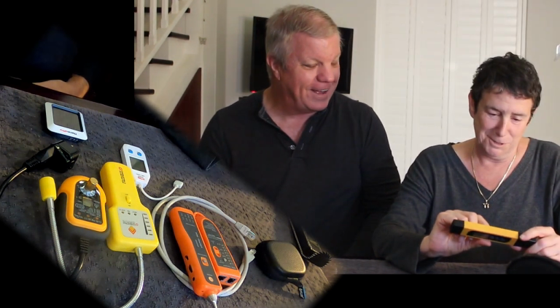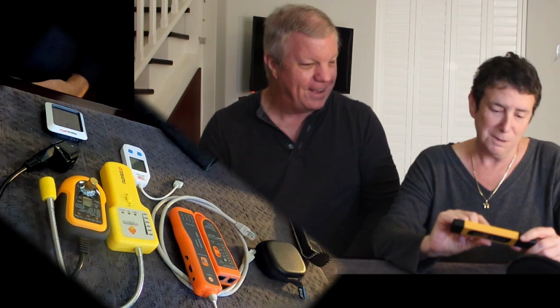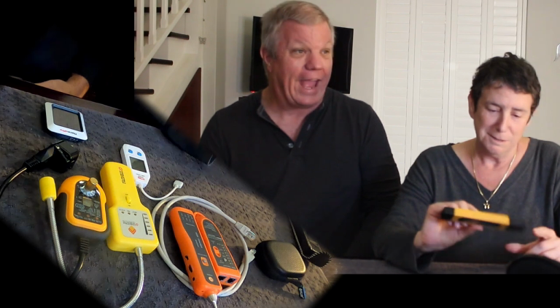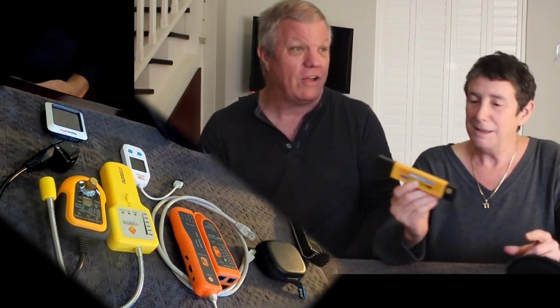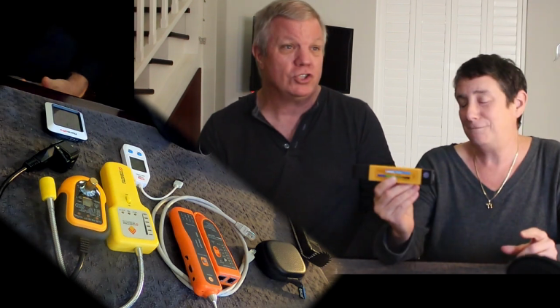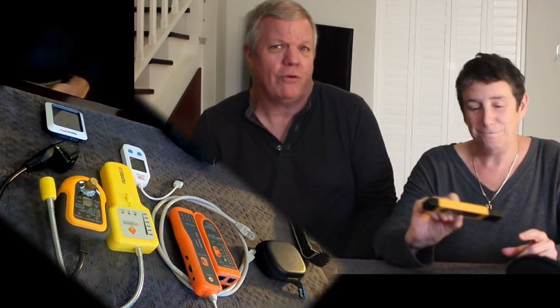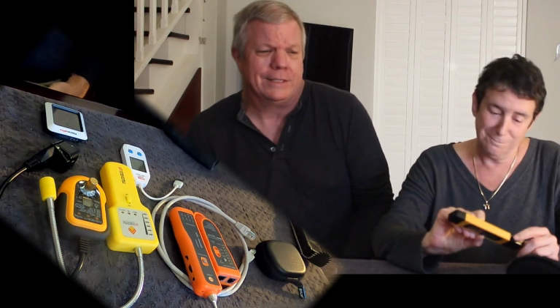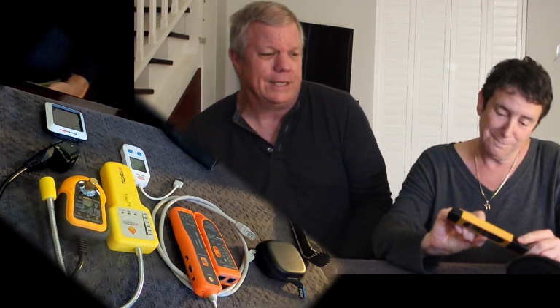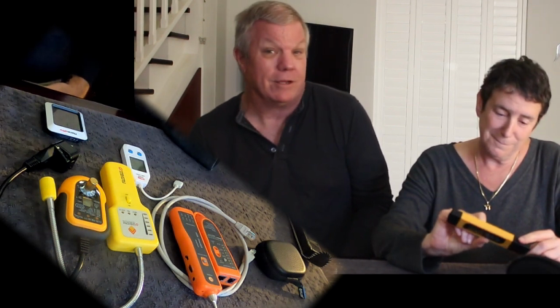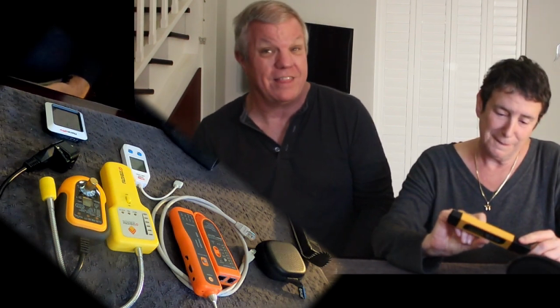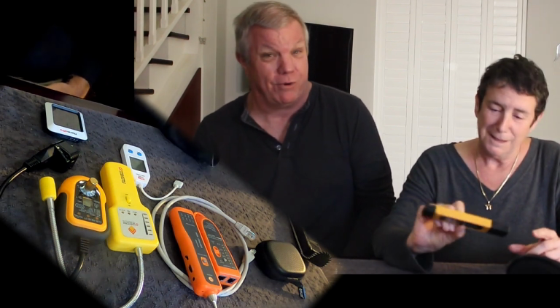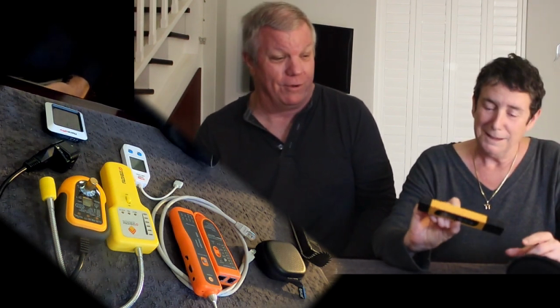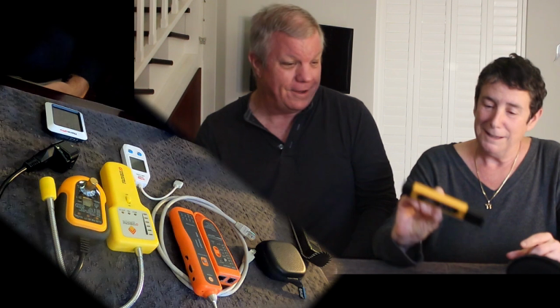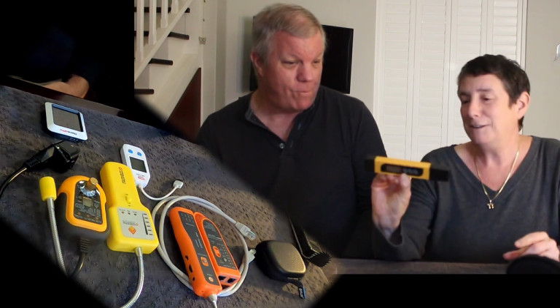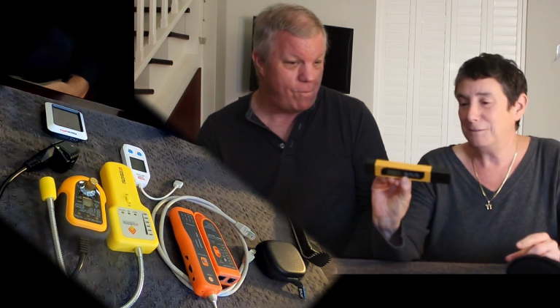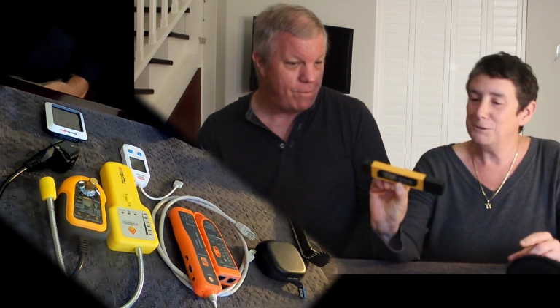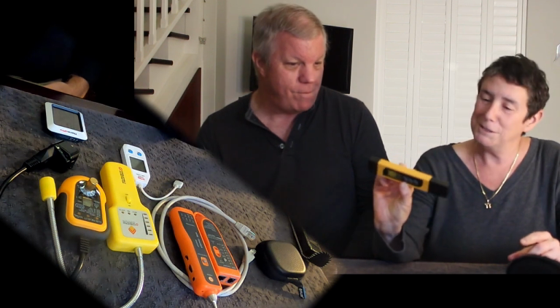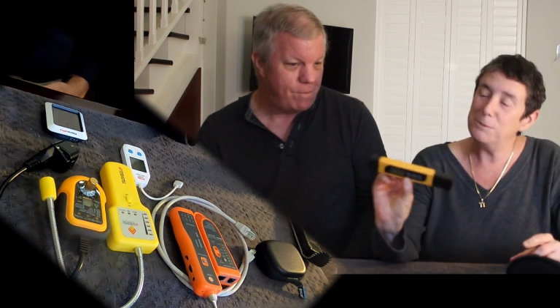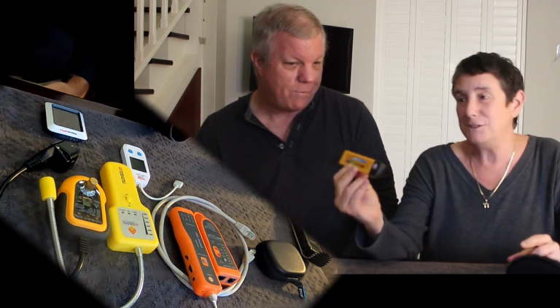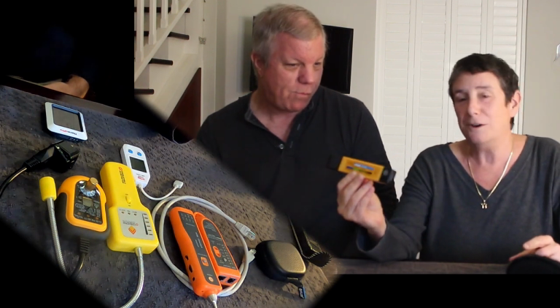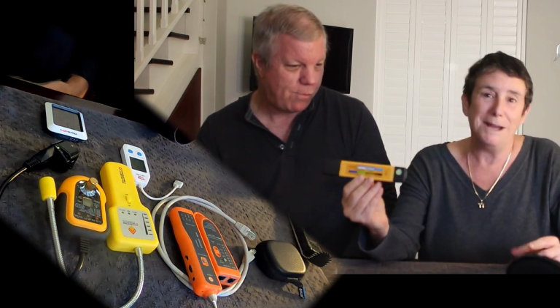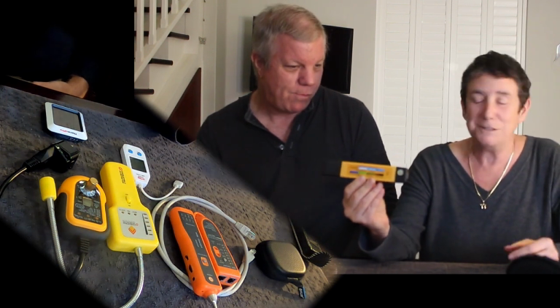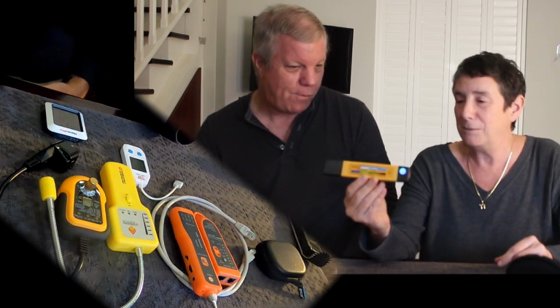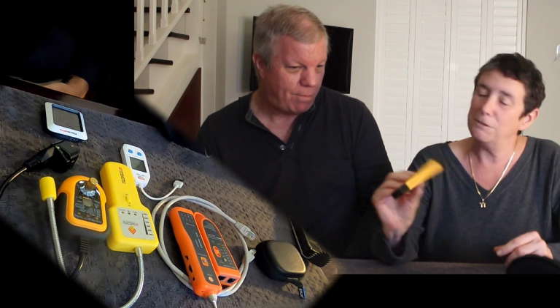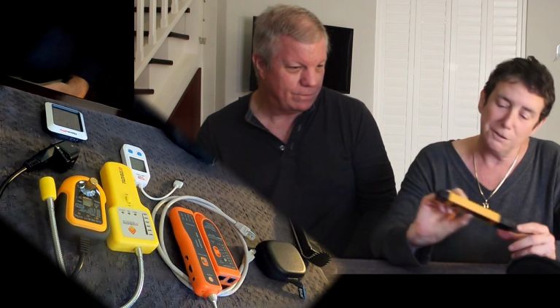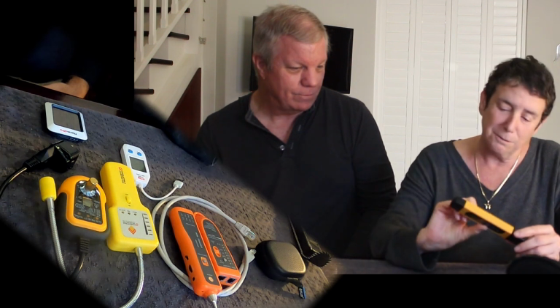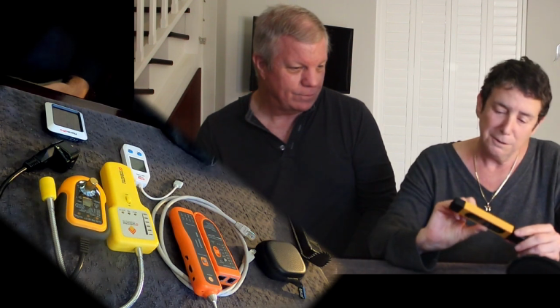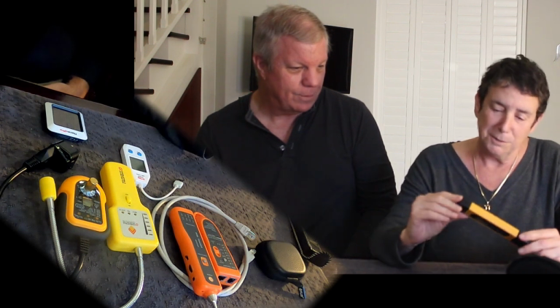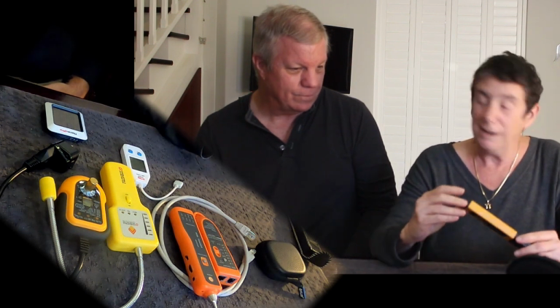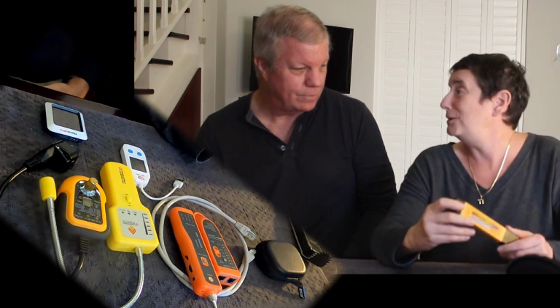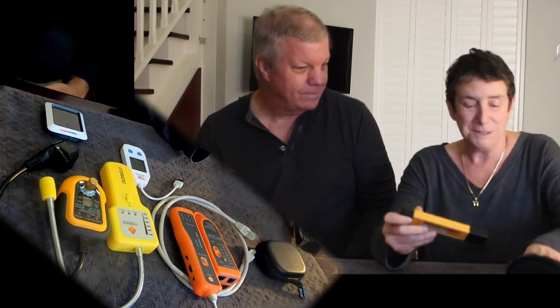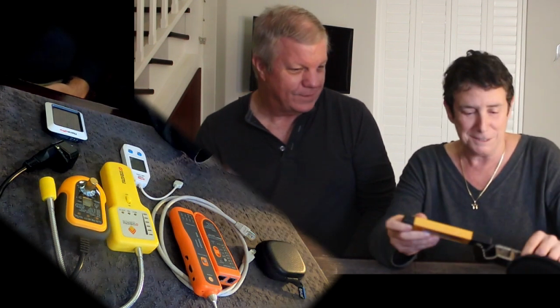The ocean, for instance, is about 7,000 parts per million. It even says on the back of the meter how pure your water is, so I probably could have figured that out — but I have George here to tell me these things instead.